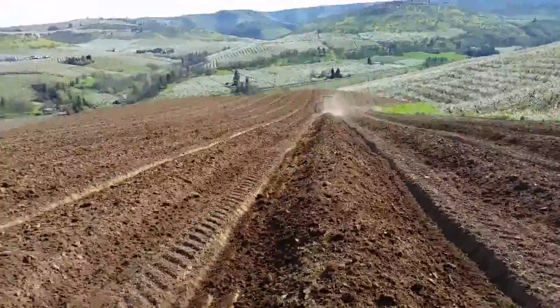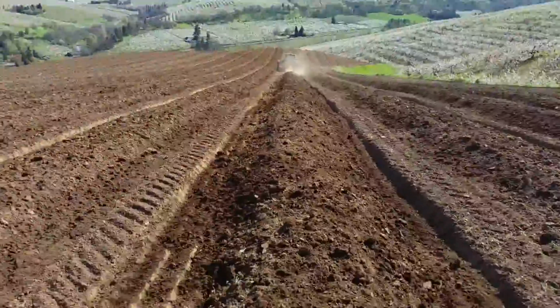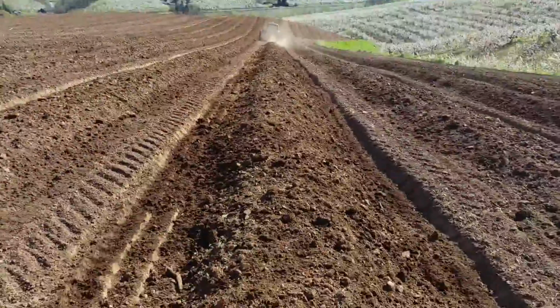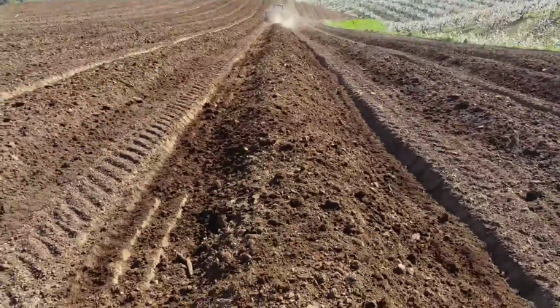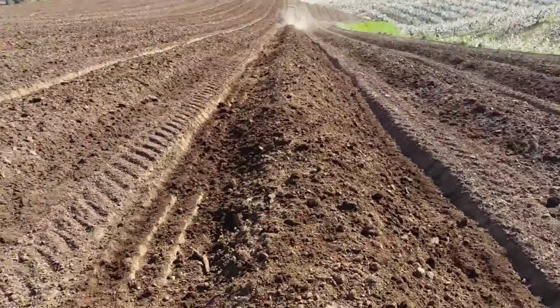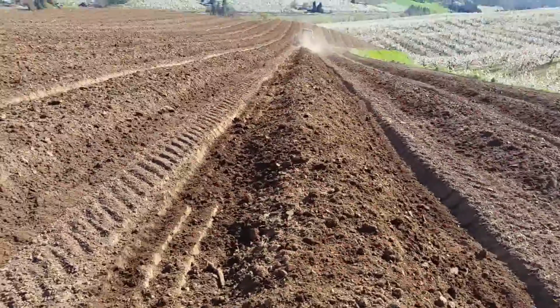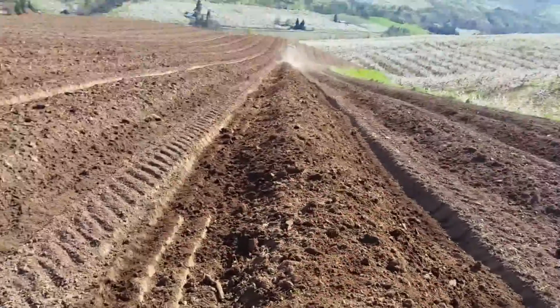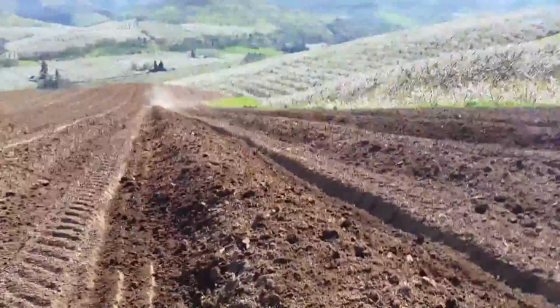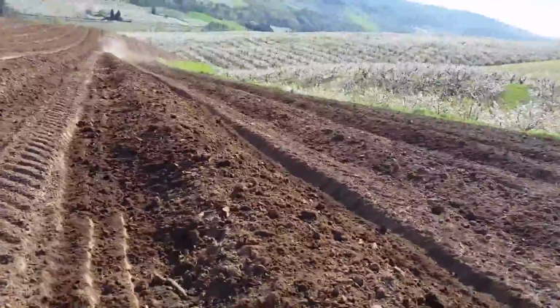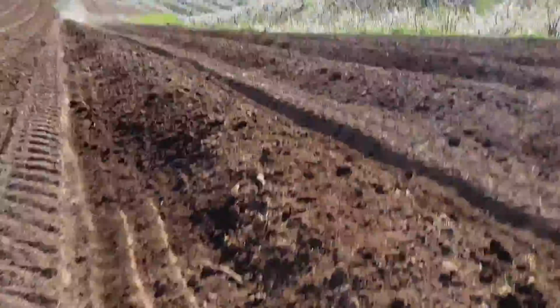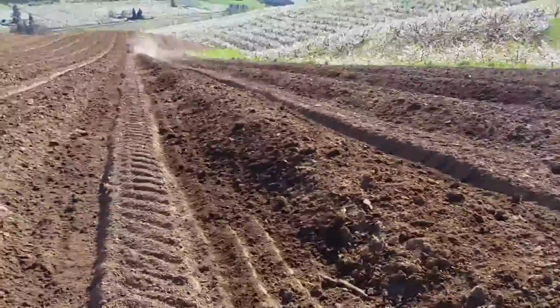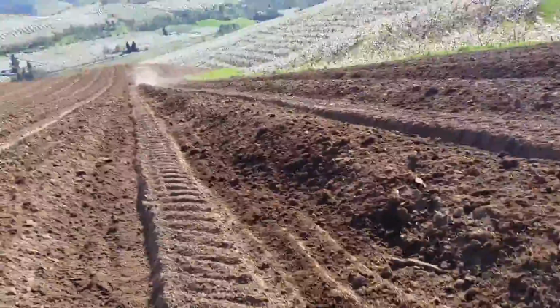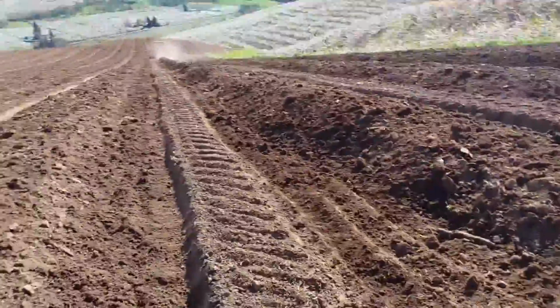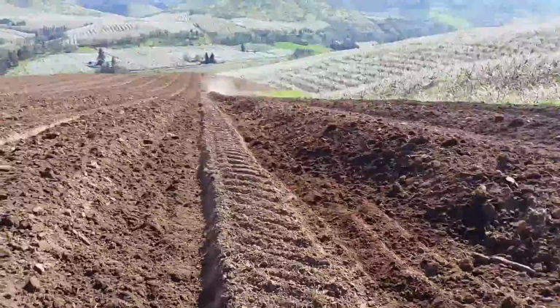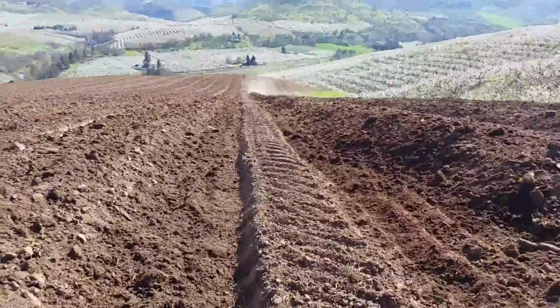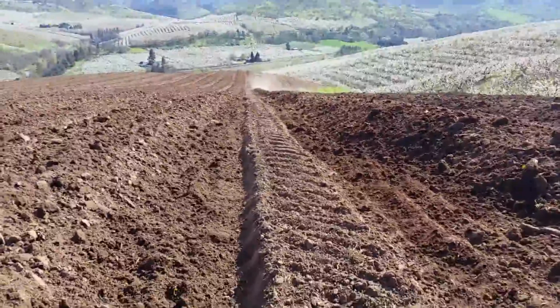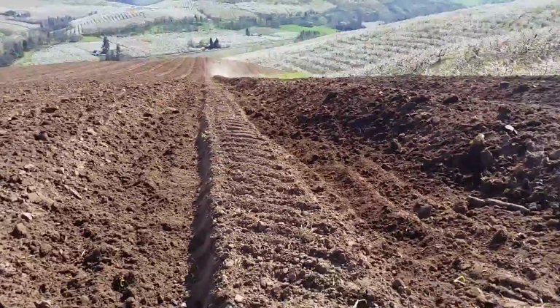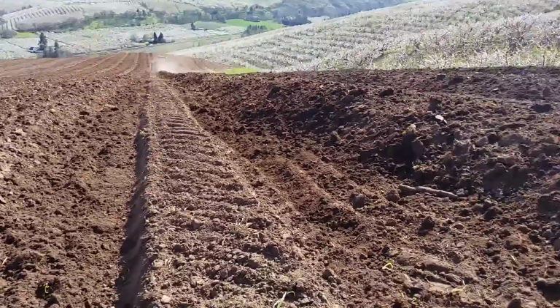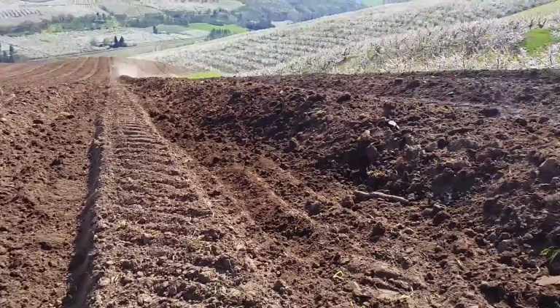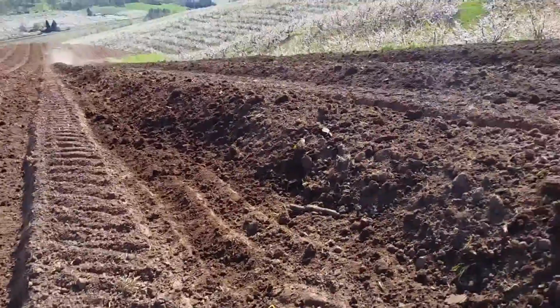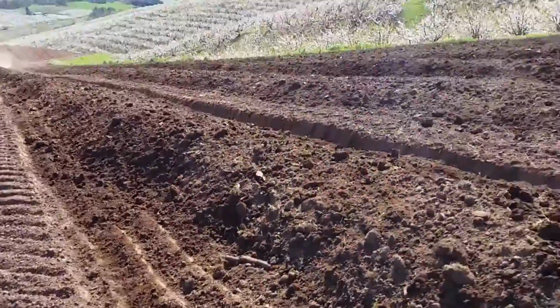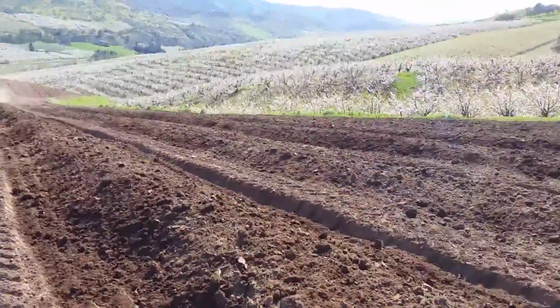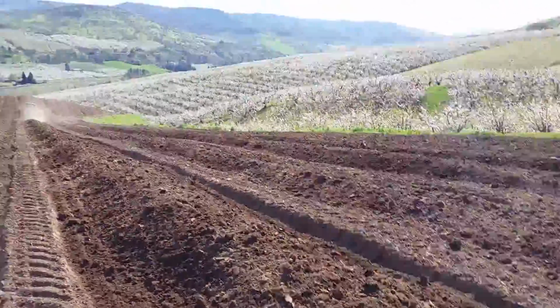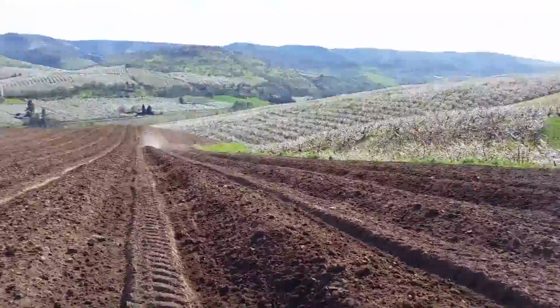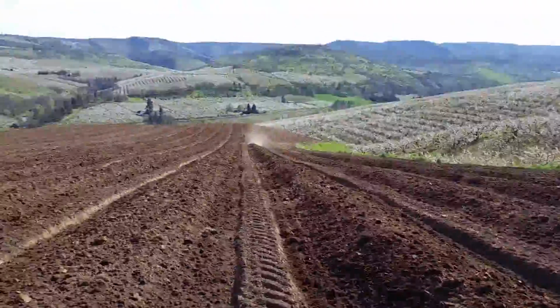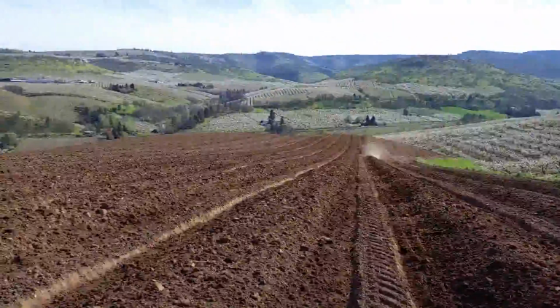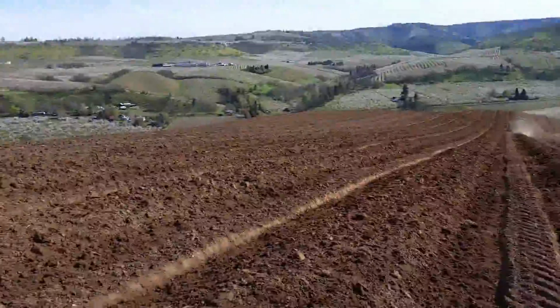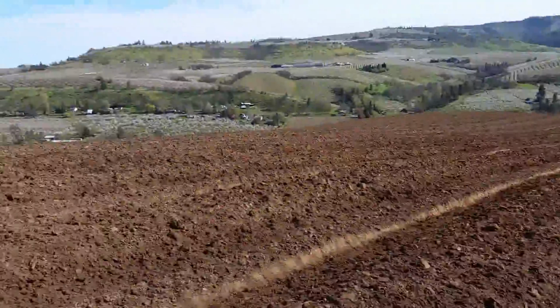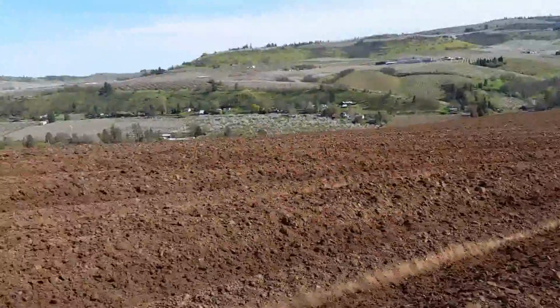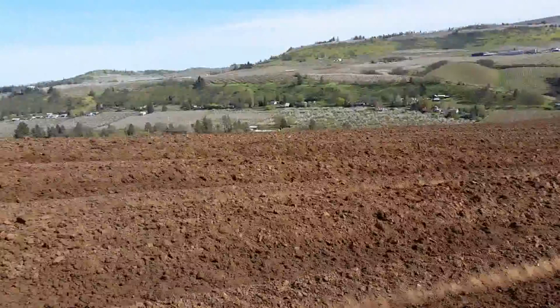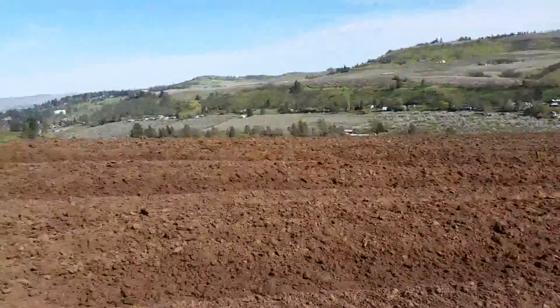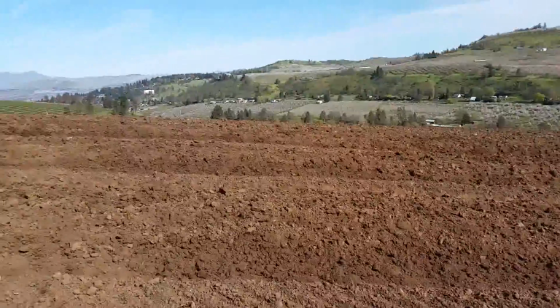This is after two passes with that disc. This is at the Mill Creek Orchard, the future block.